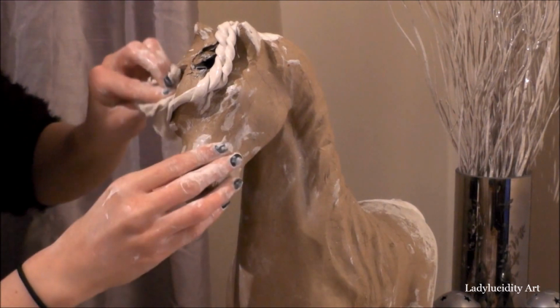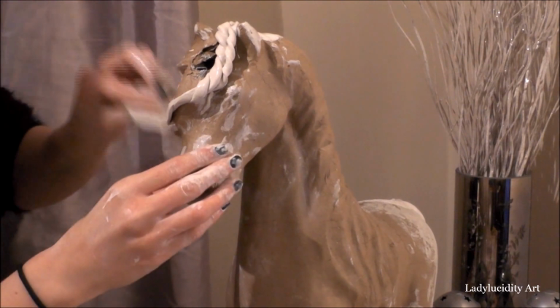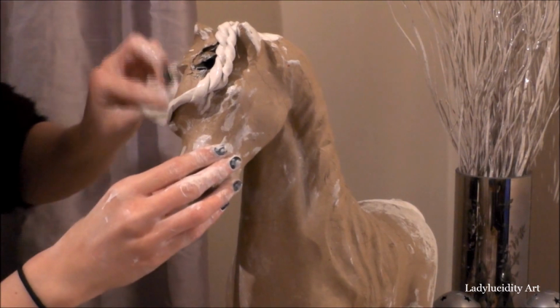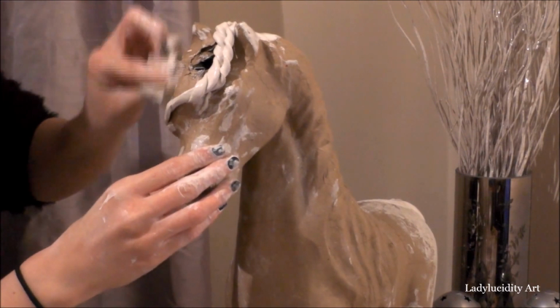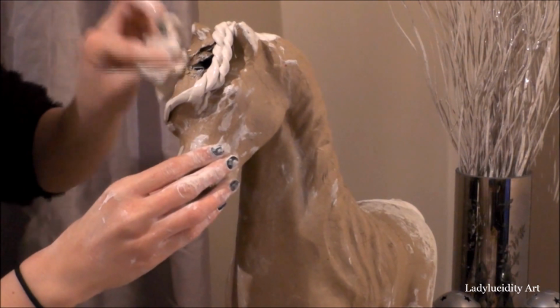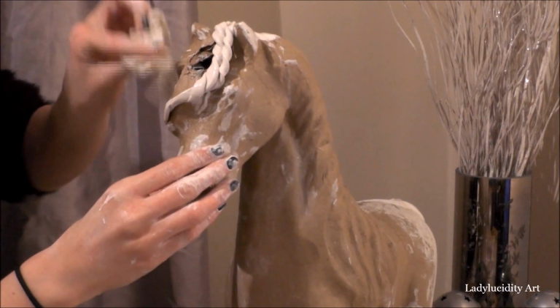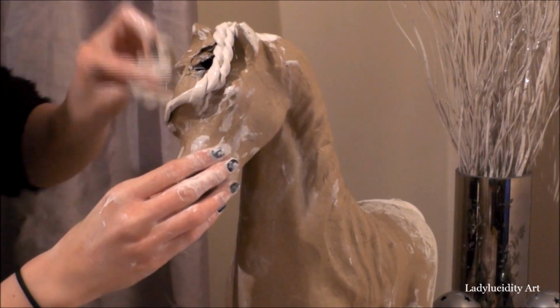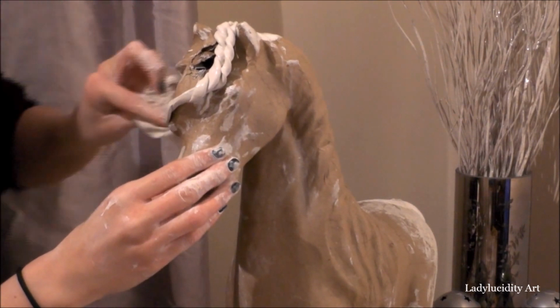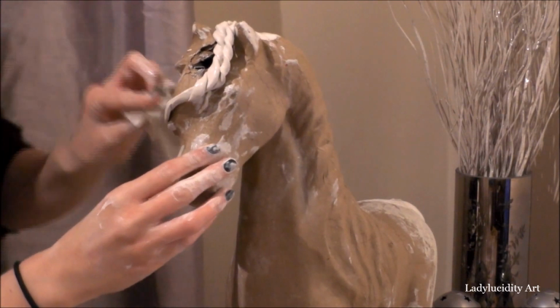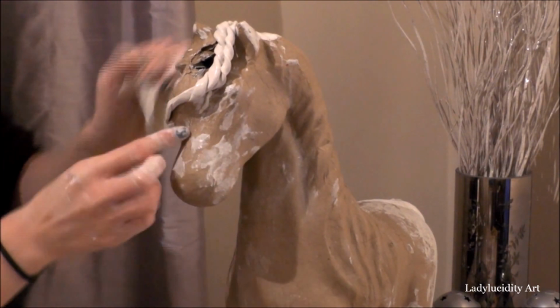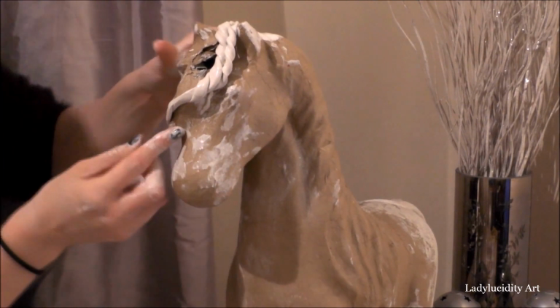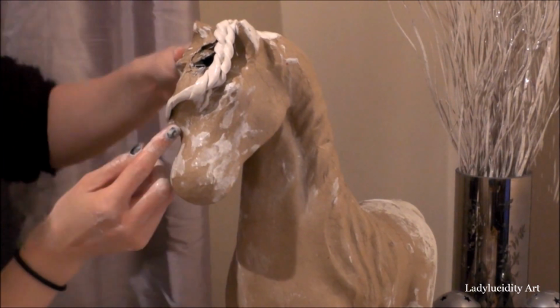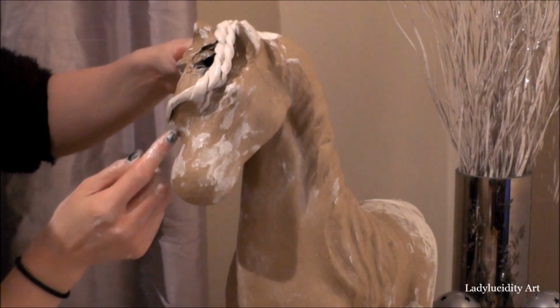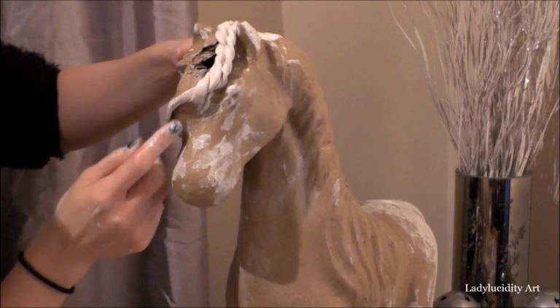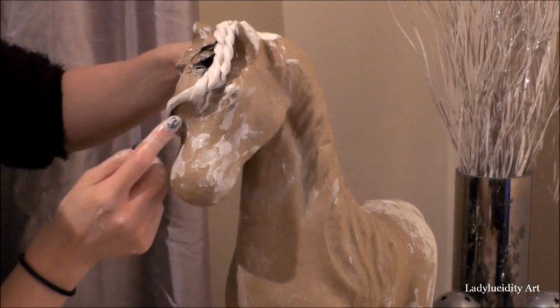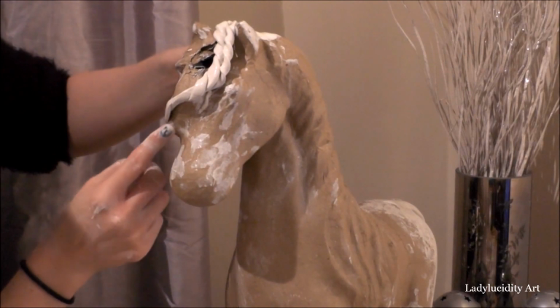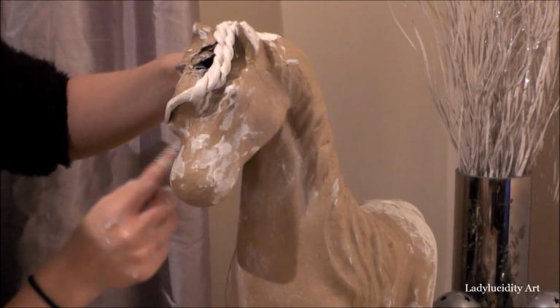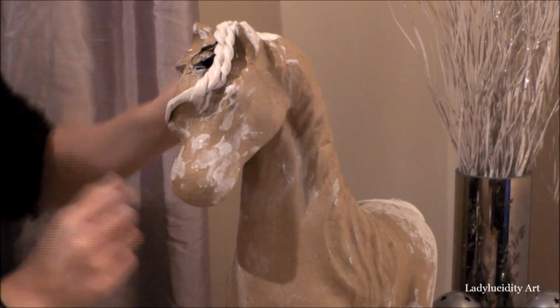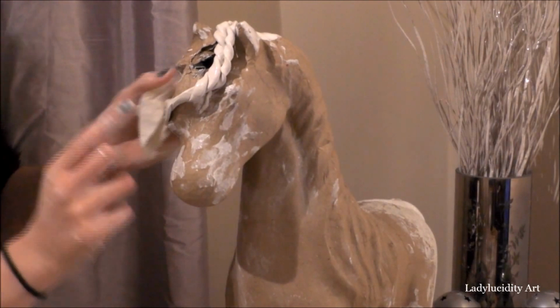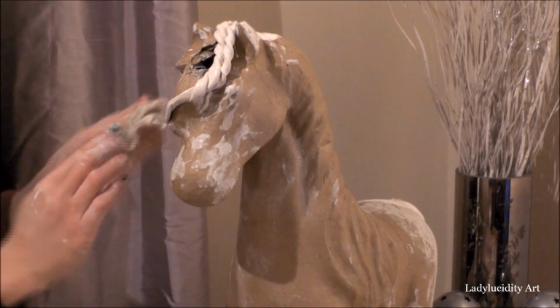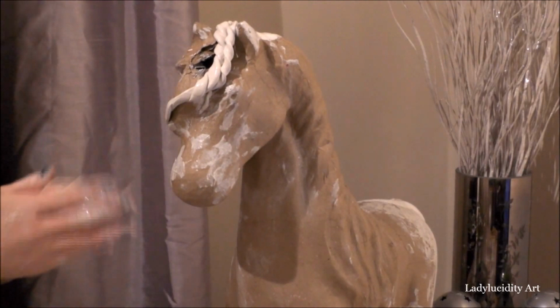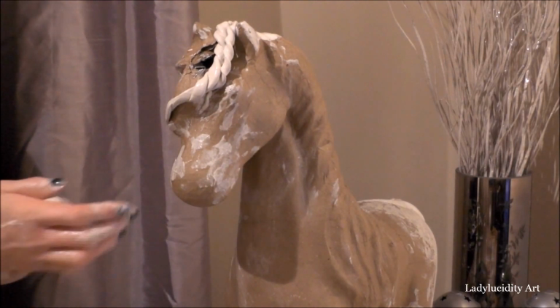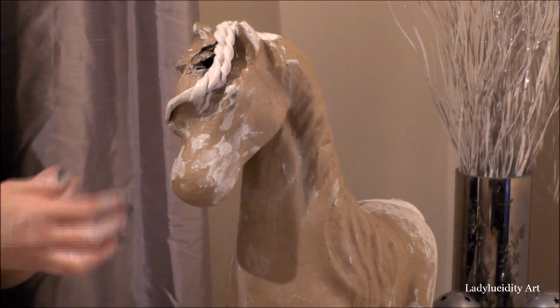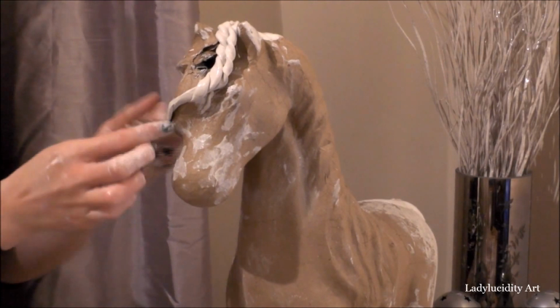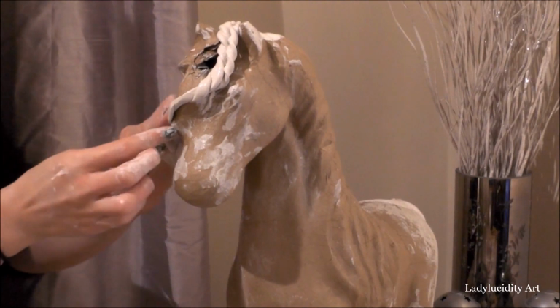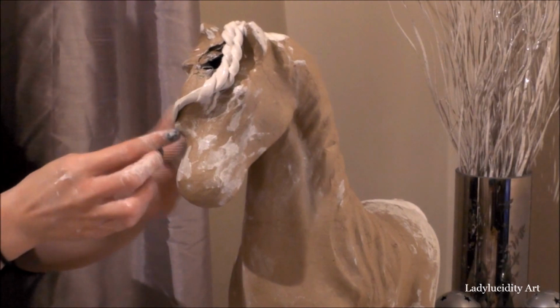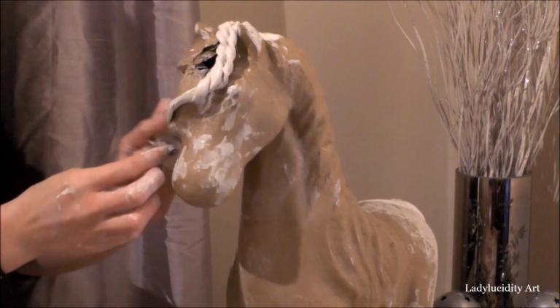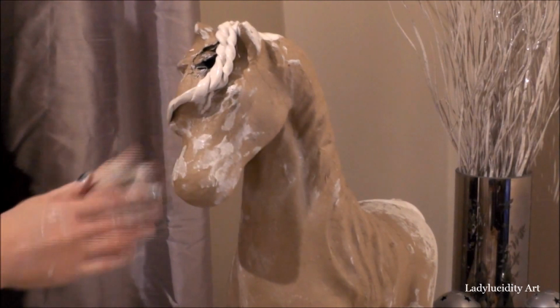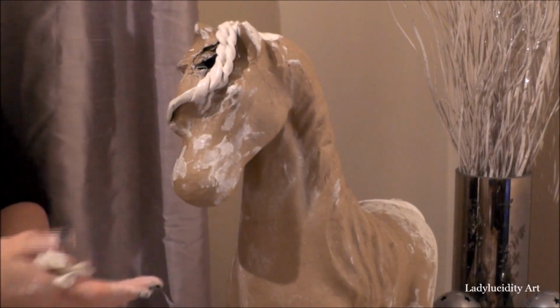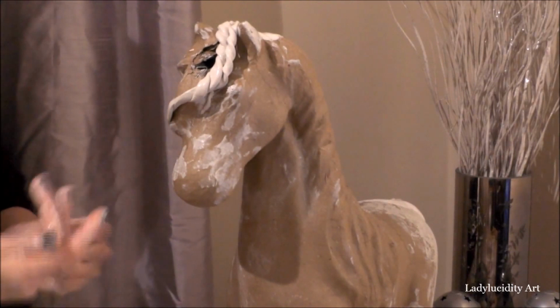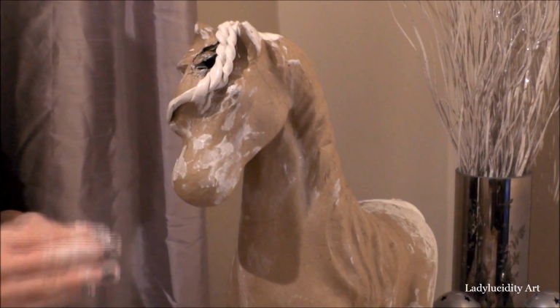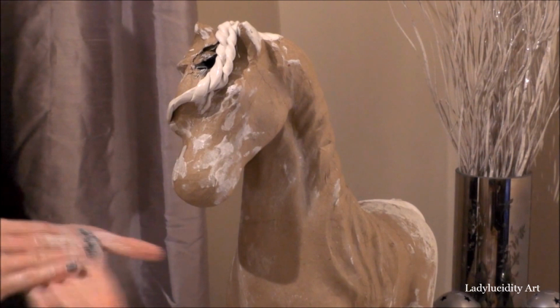I did have to clean up after myself quite a bit. Clay is very messy and it gets everywhere, so I had to be very careful.